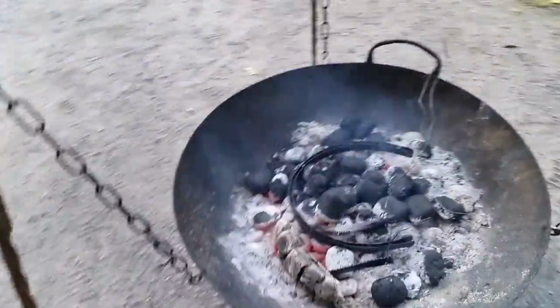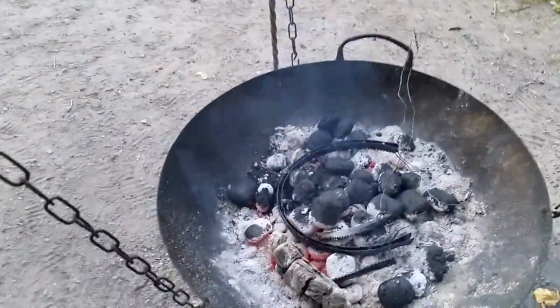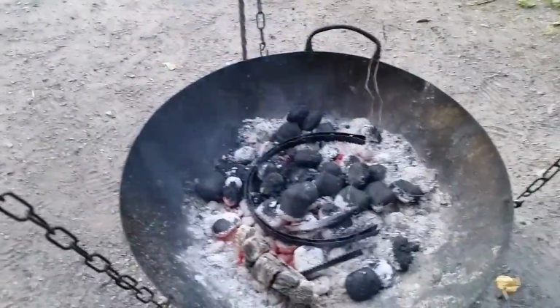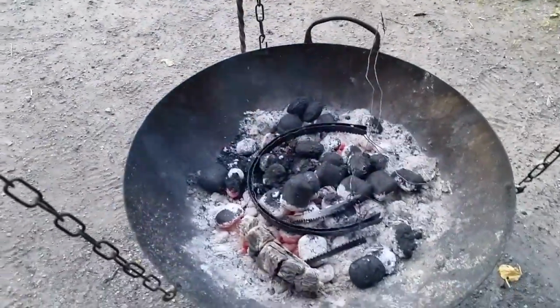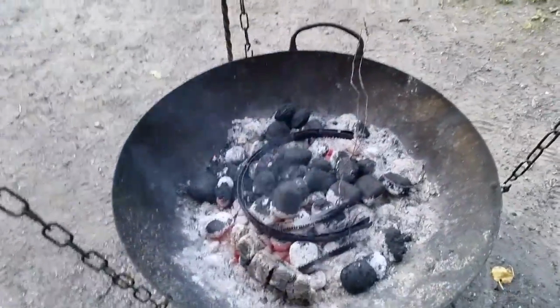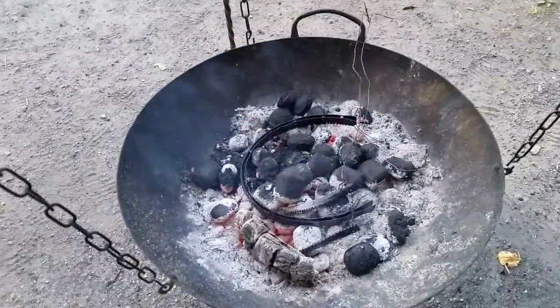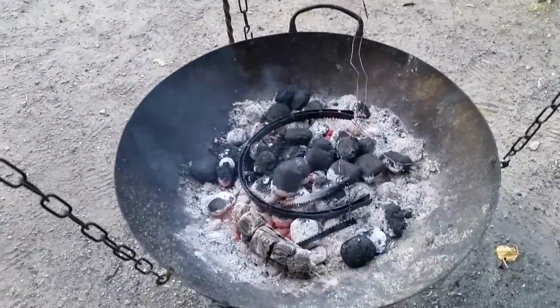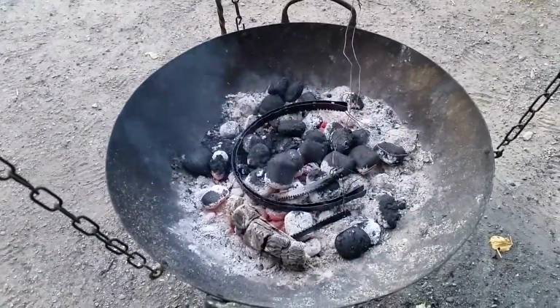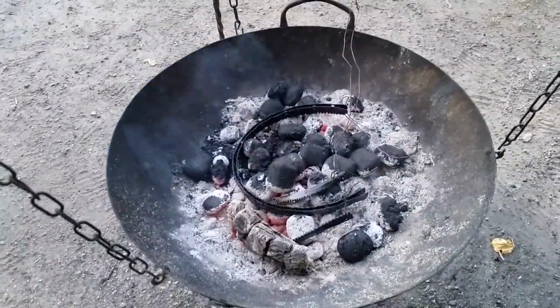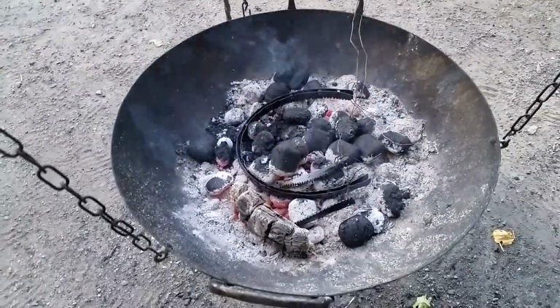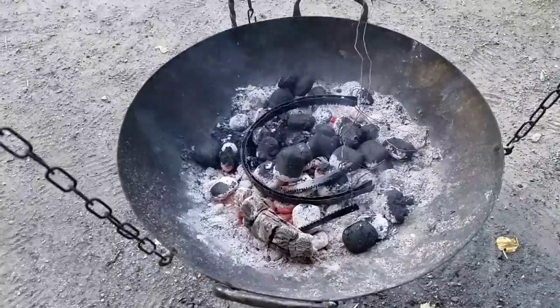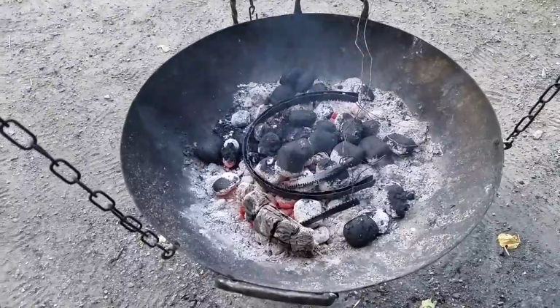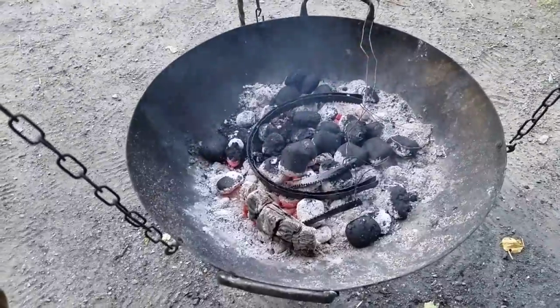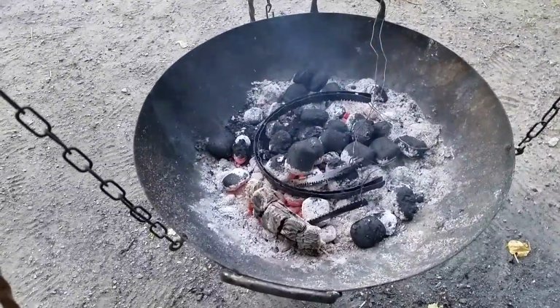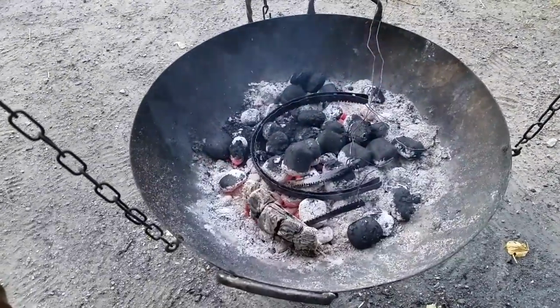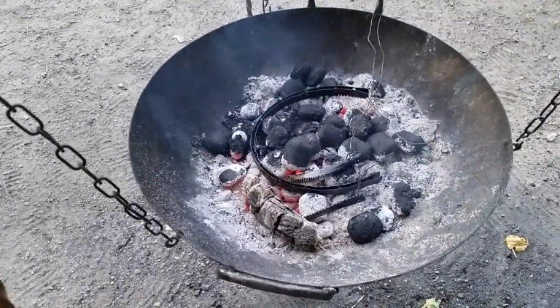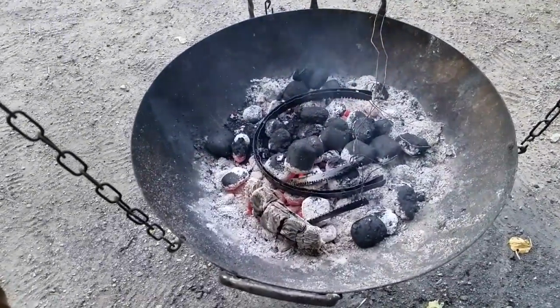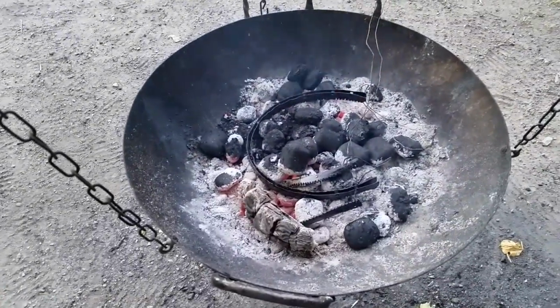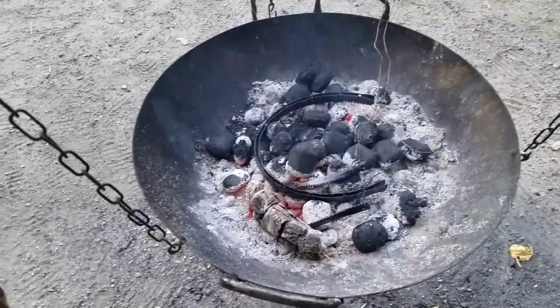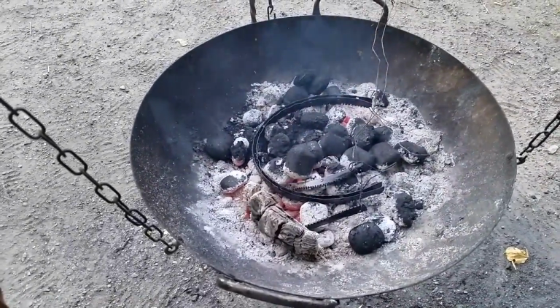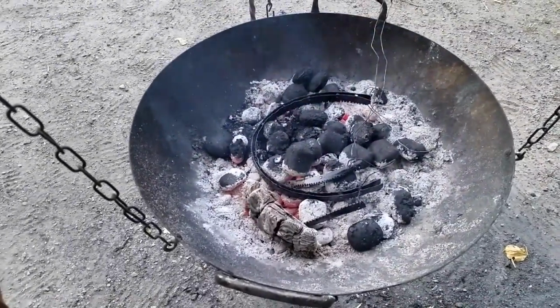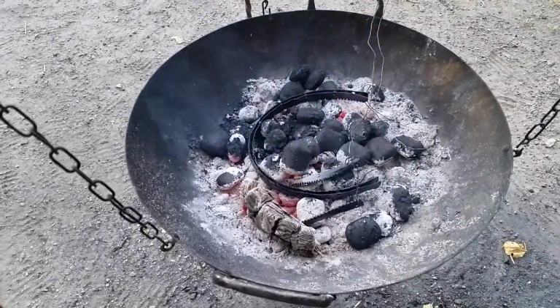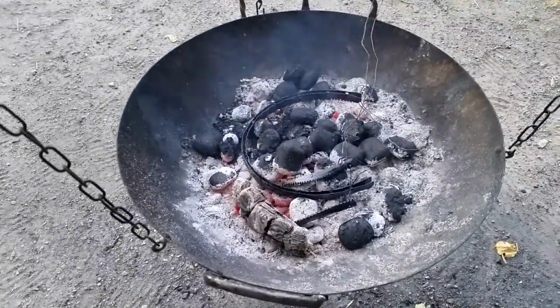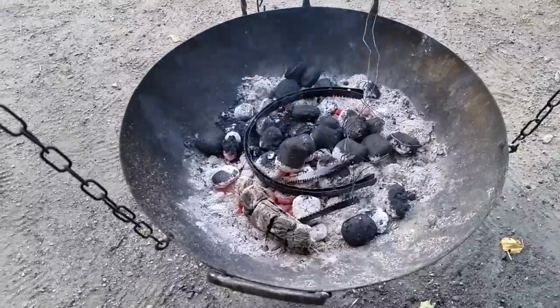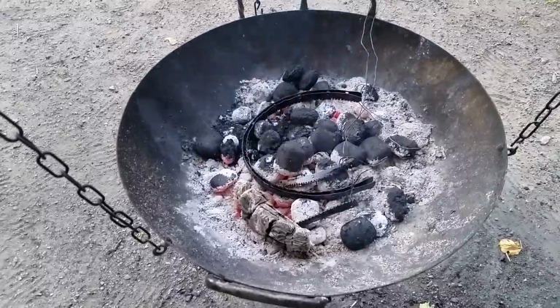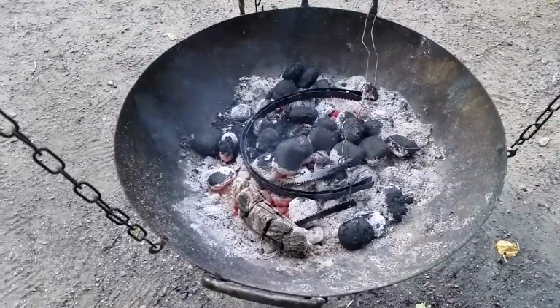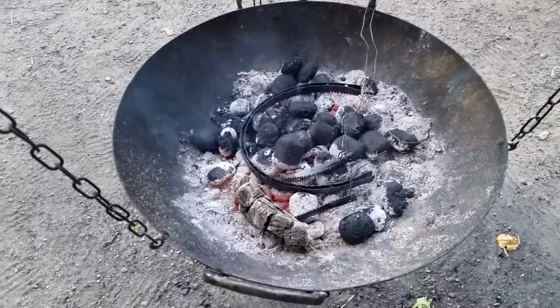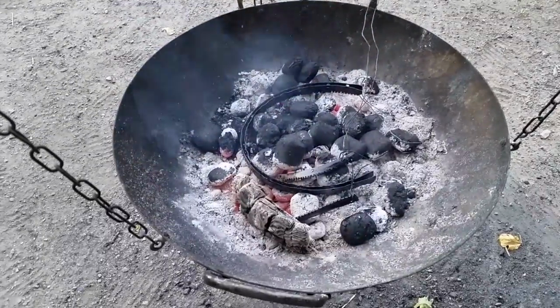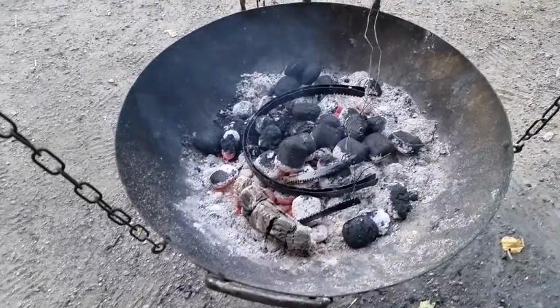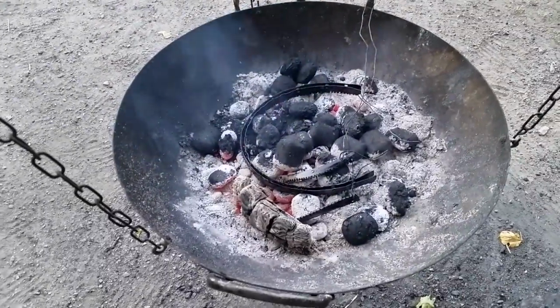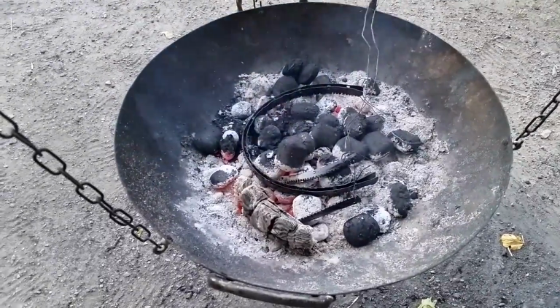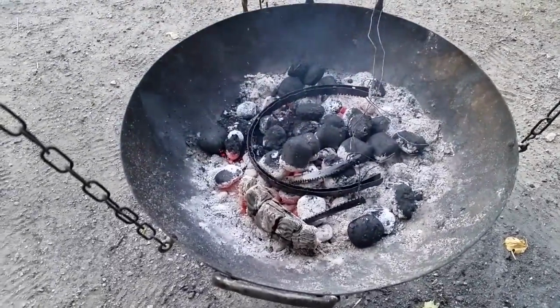Hi, this is Johan again. I'm oil-burning some rims for a Vandalage helmet. I'm going to make another video with the complete helmet so you can see it.